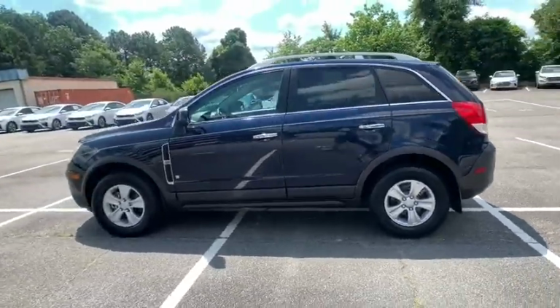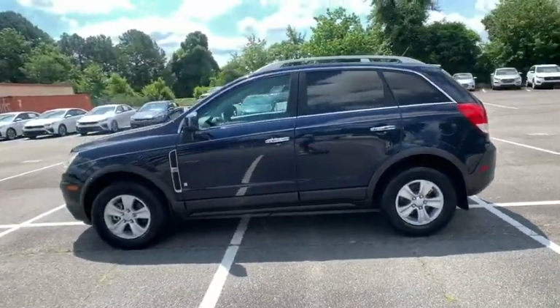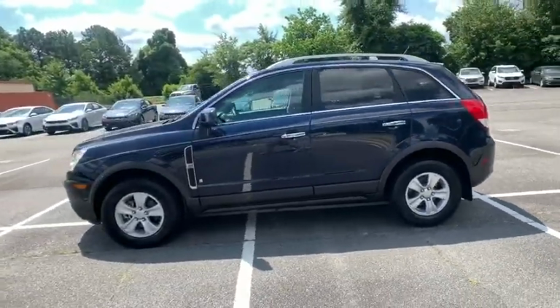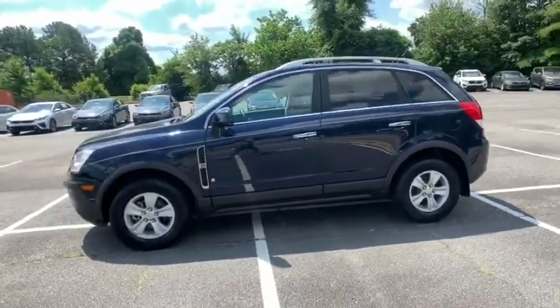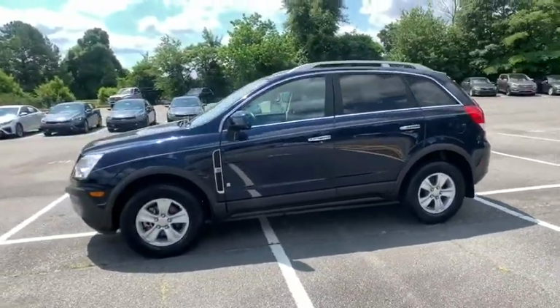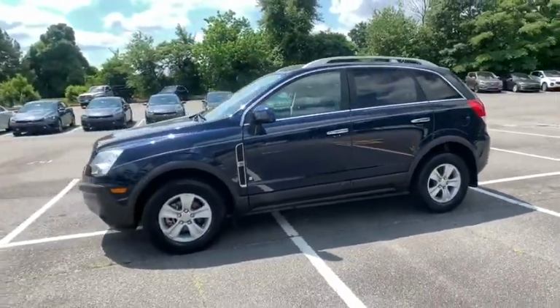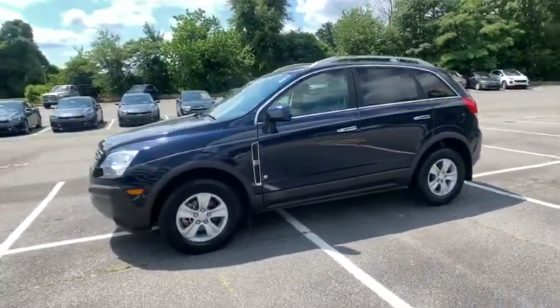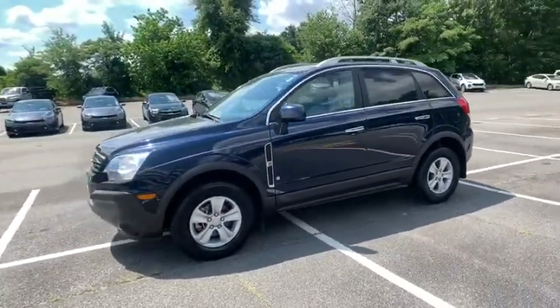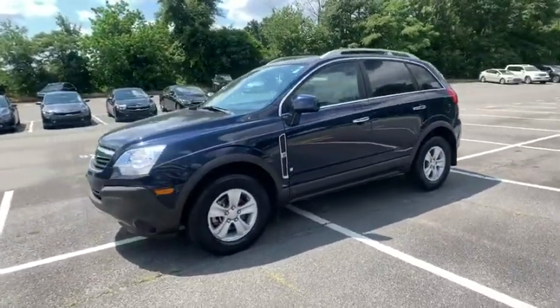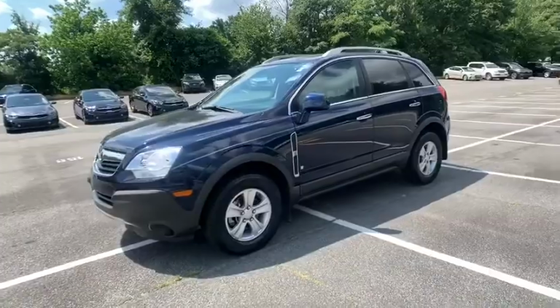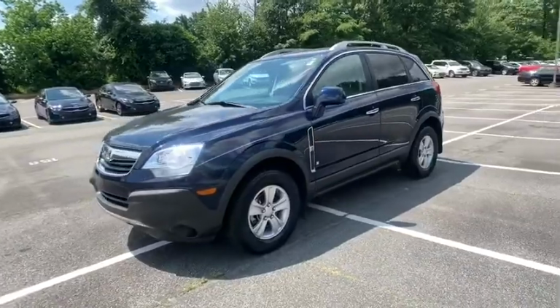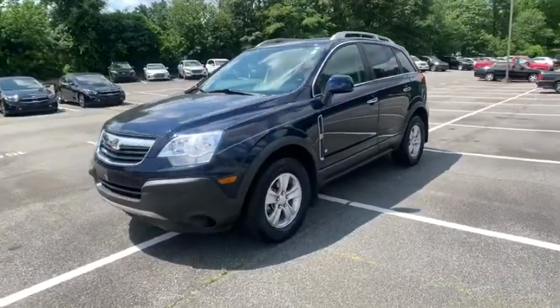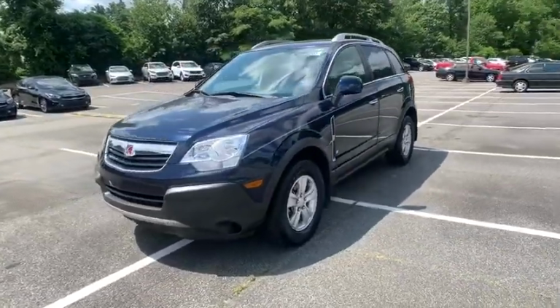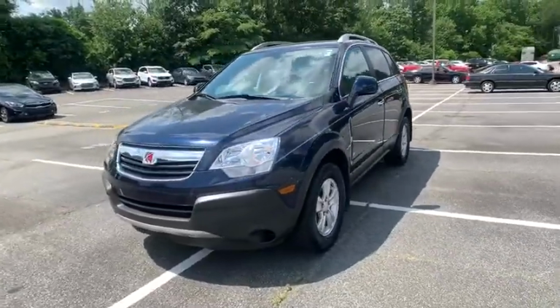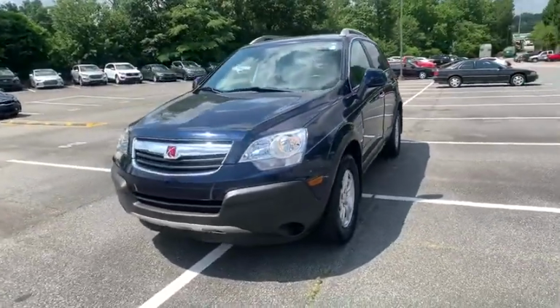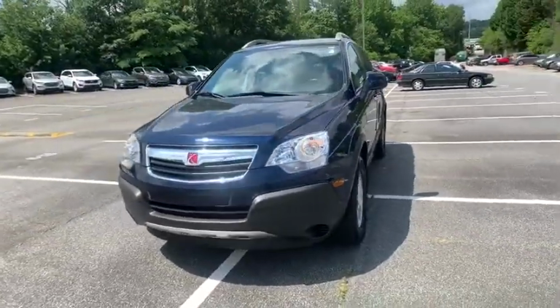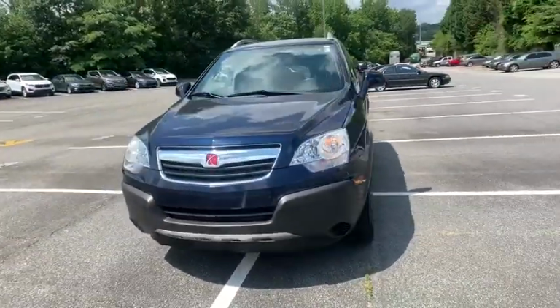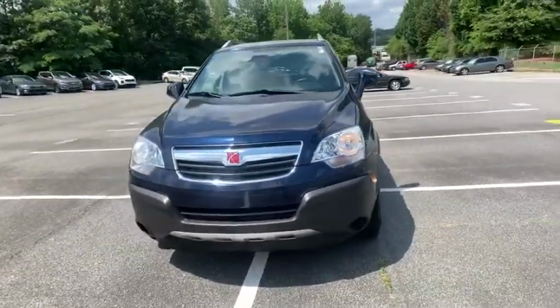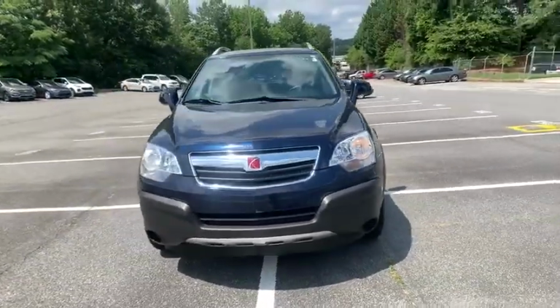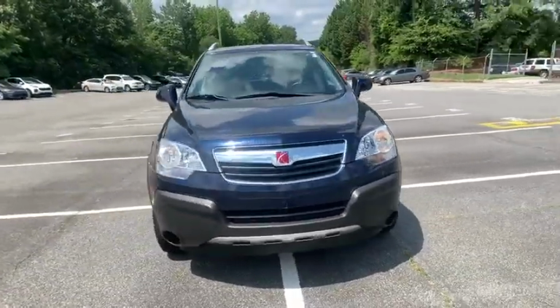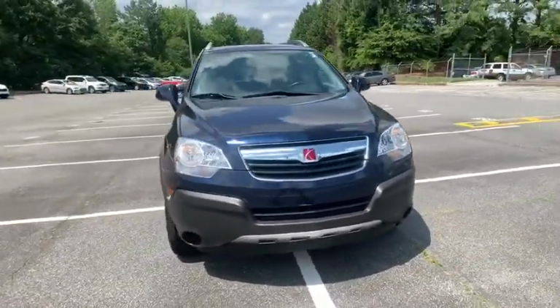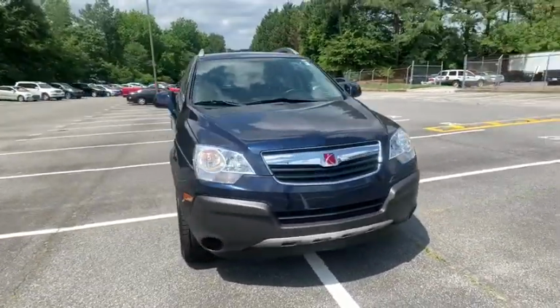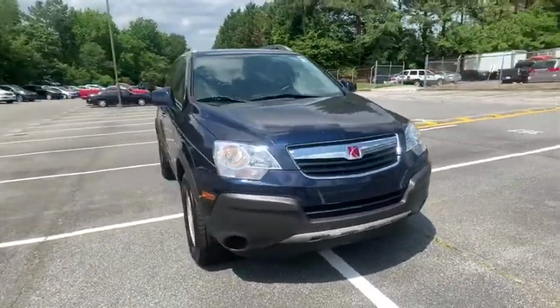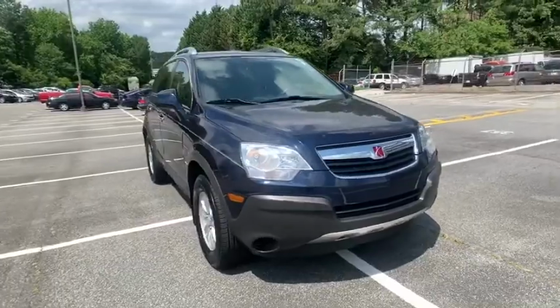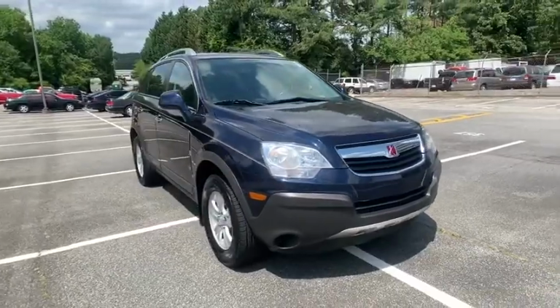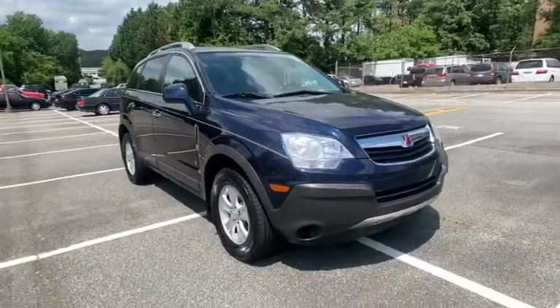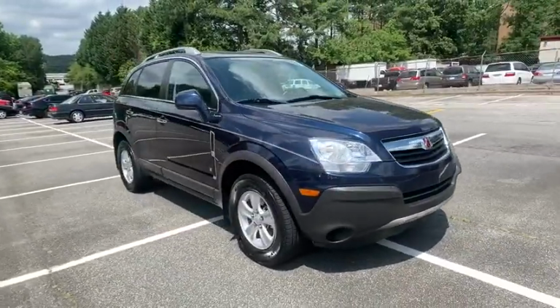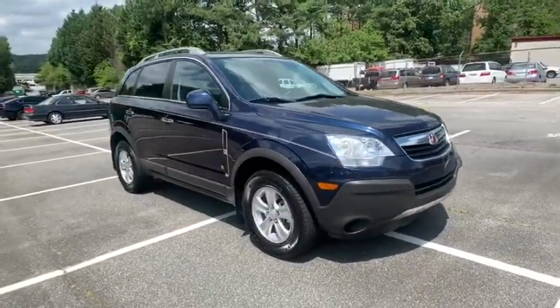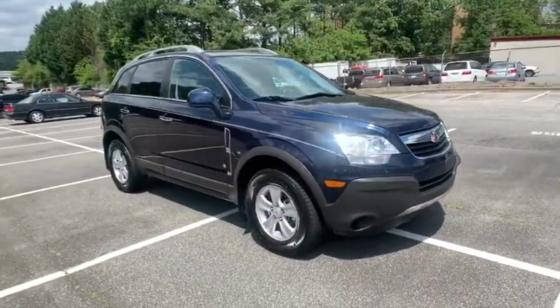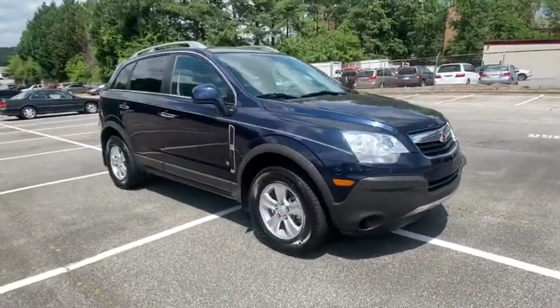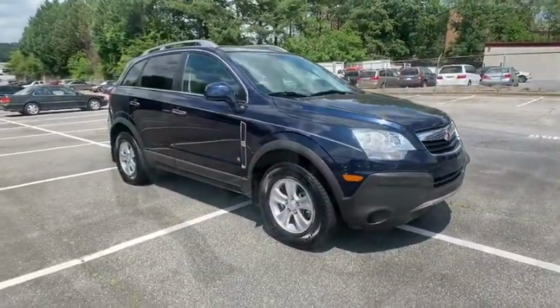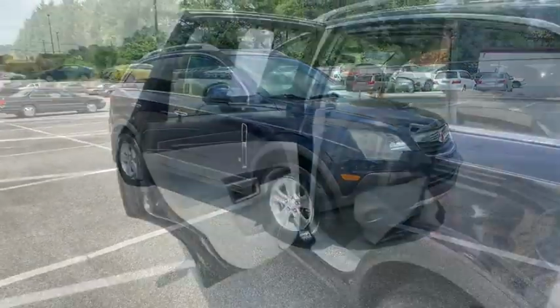This vehicle has less than 90,000 miles. Here are some of this vehicle's great options: anti-lock braking system, keyless entry, stability control, traction control, and steering wheel audio controls.